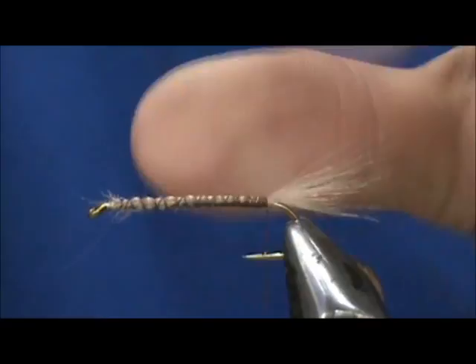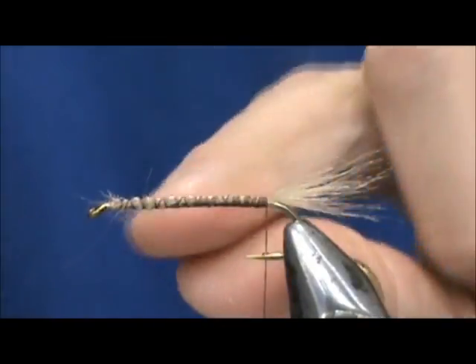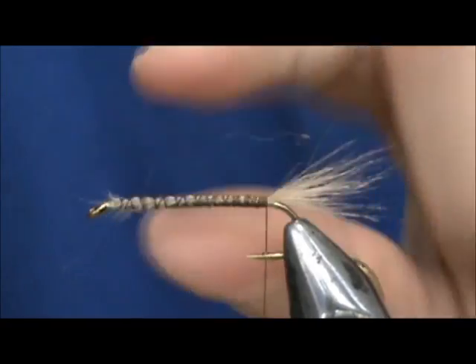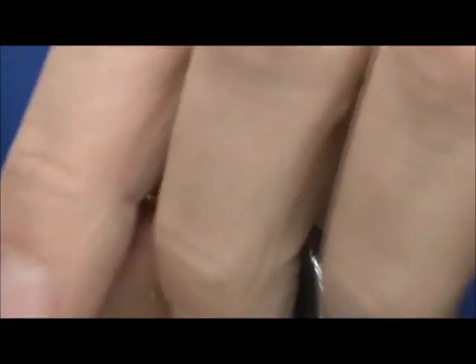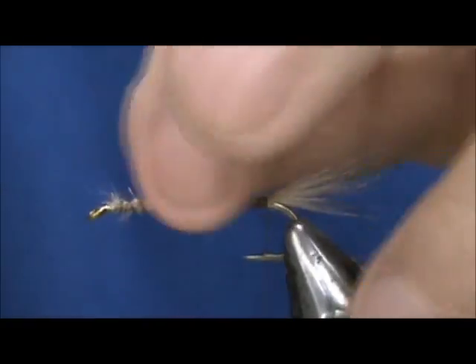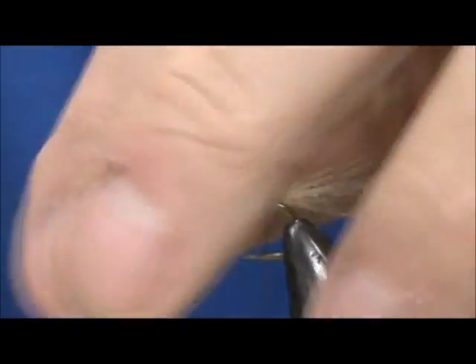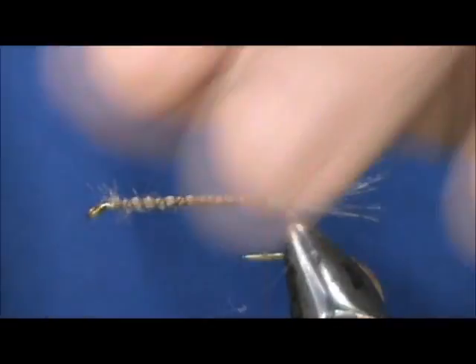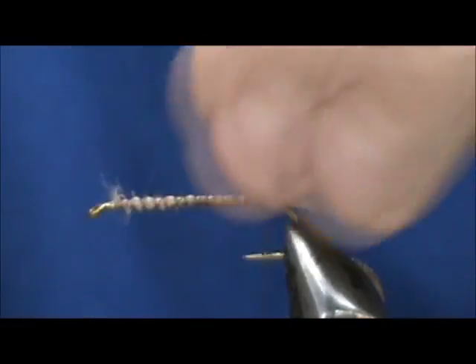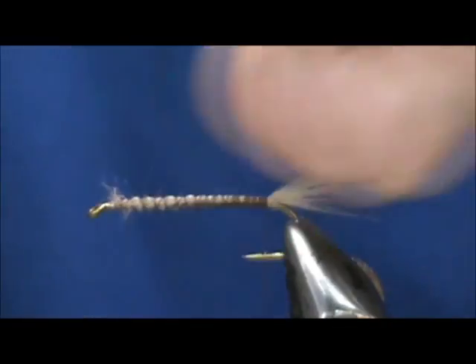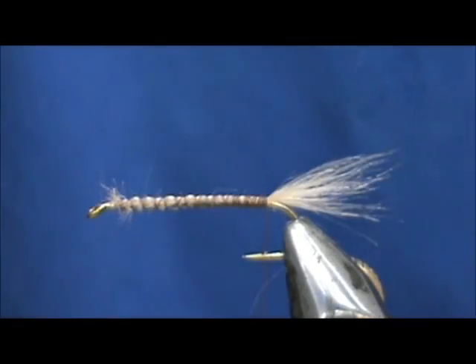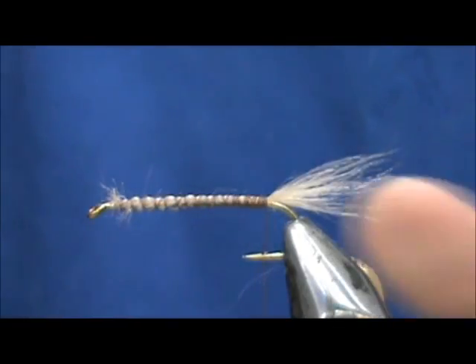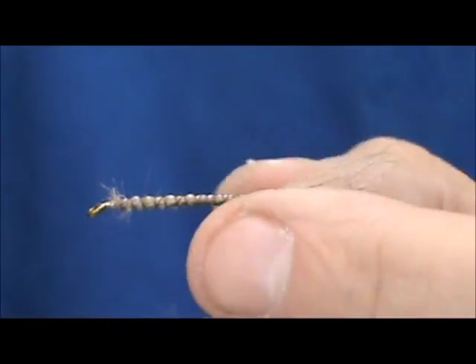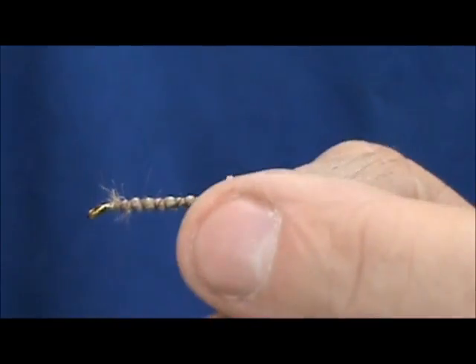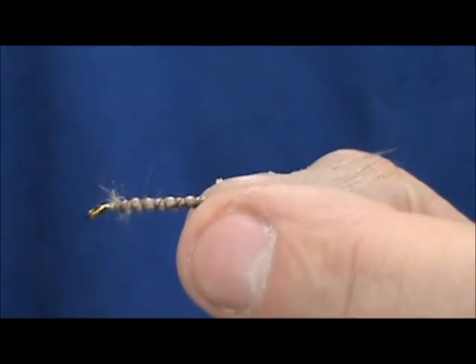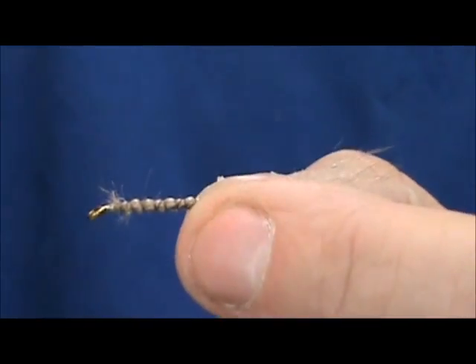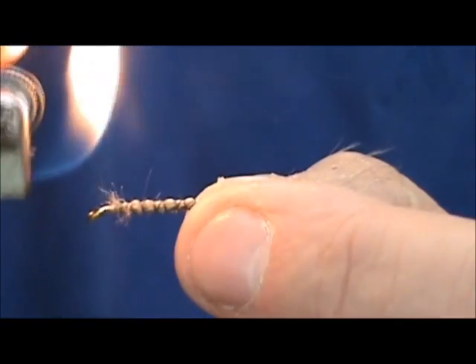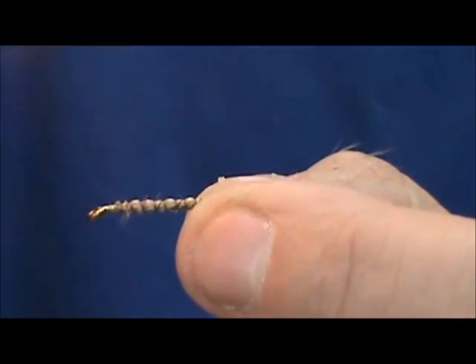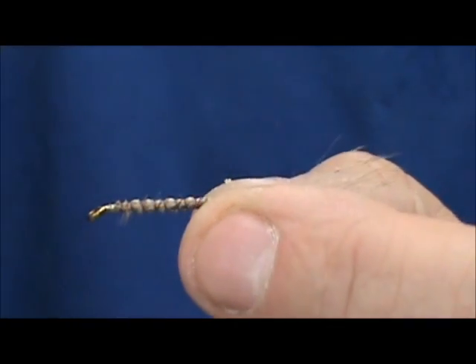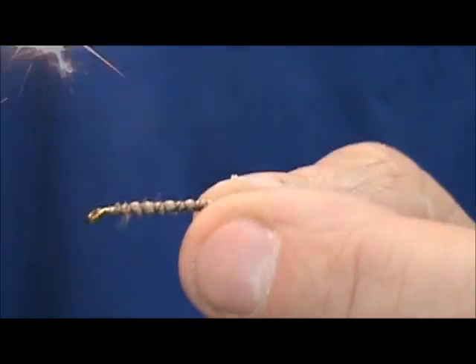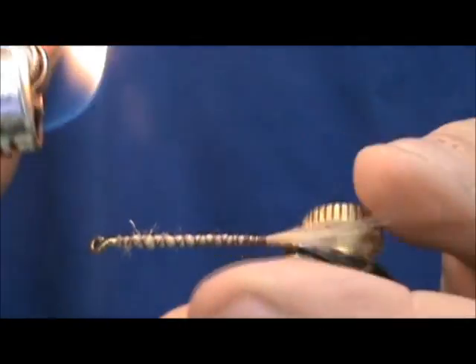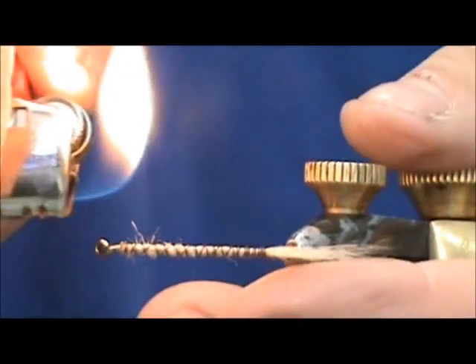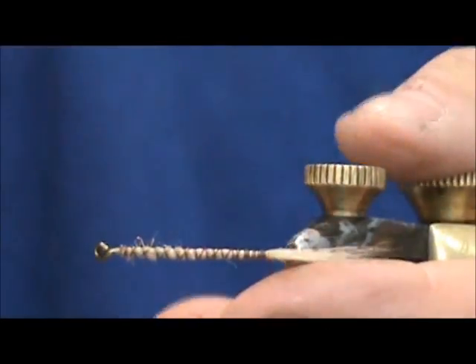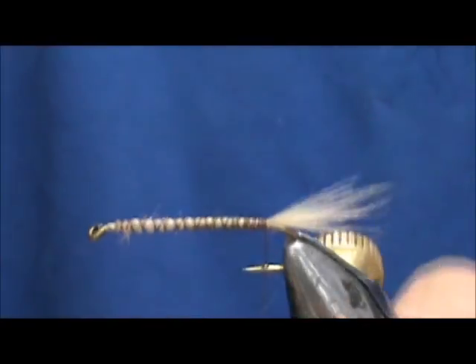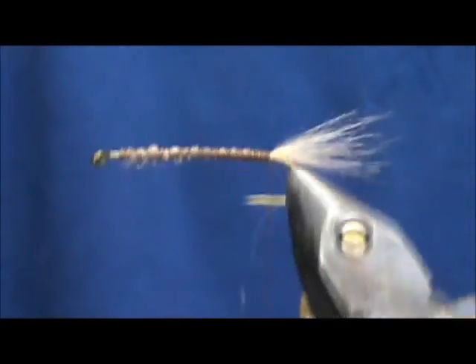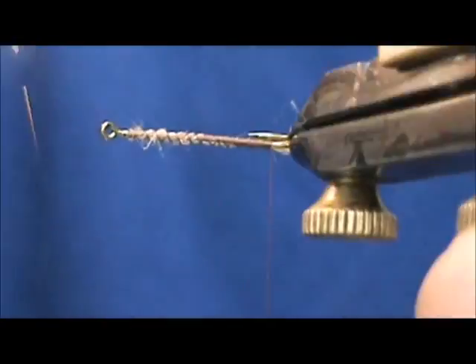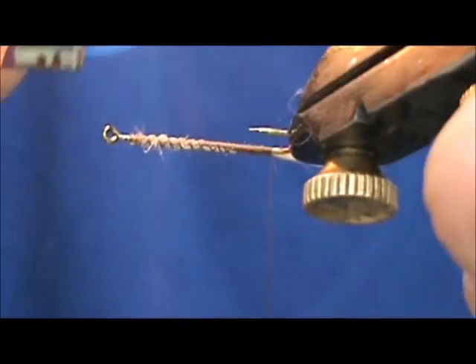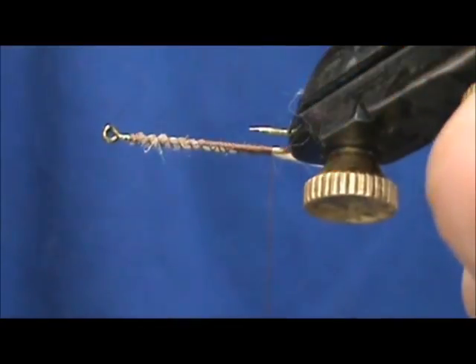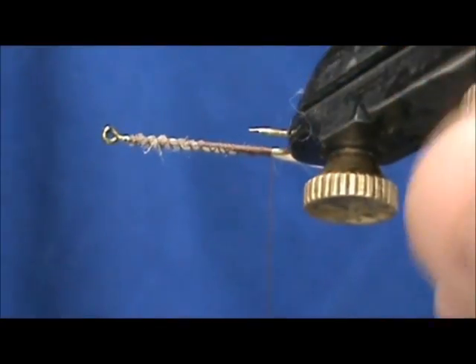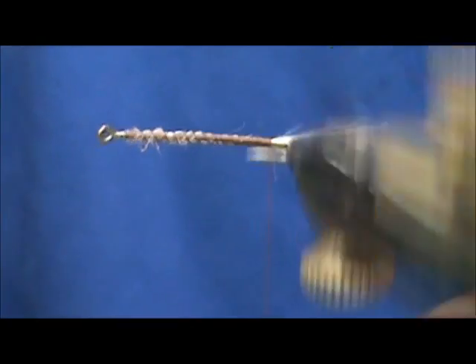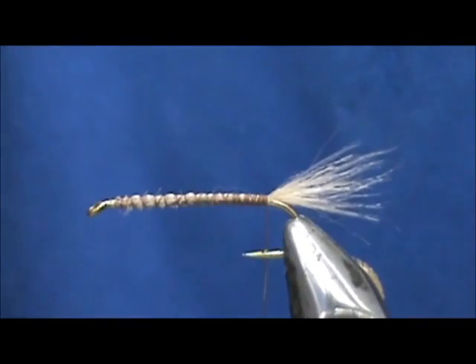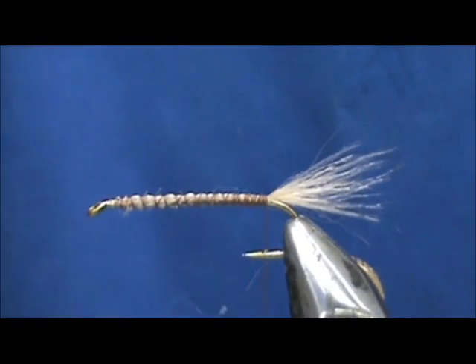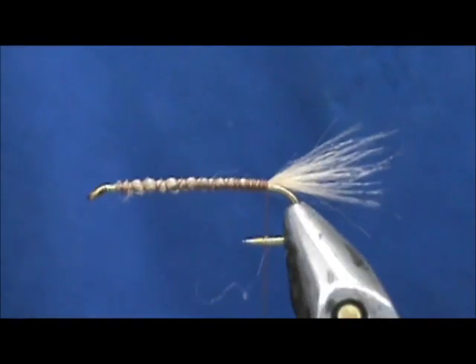Now with craft fur you get a lot of fuzz all the time, as you can see. If I just take a lighter and get it lightly — be careful because you'll burn the thread easily.